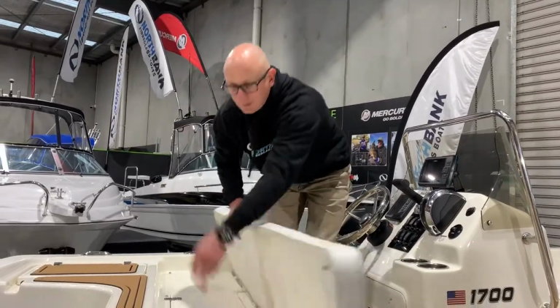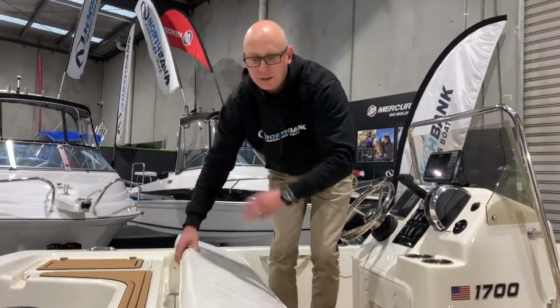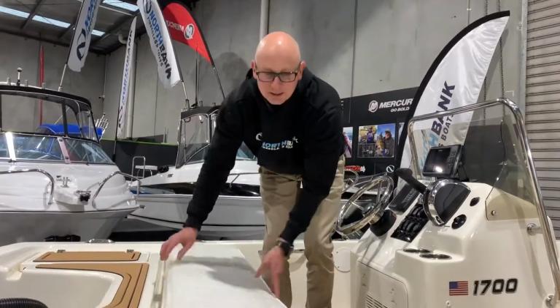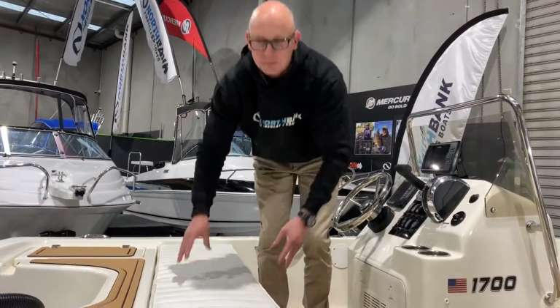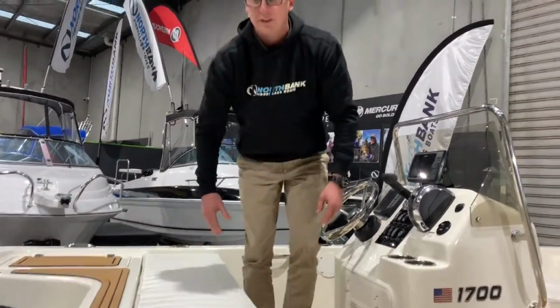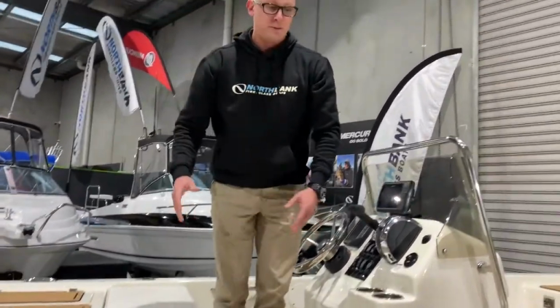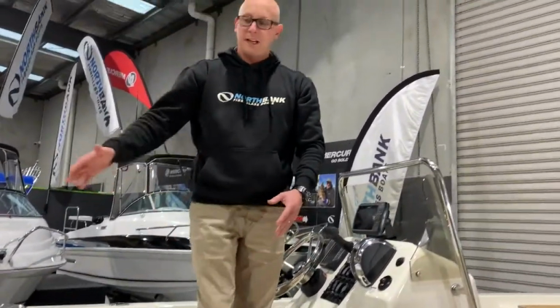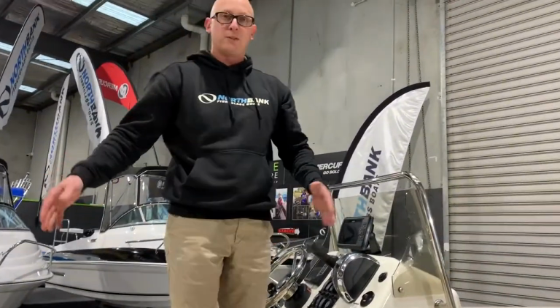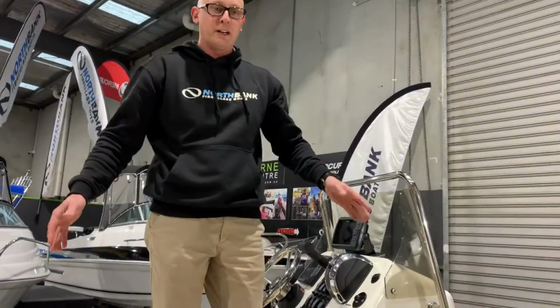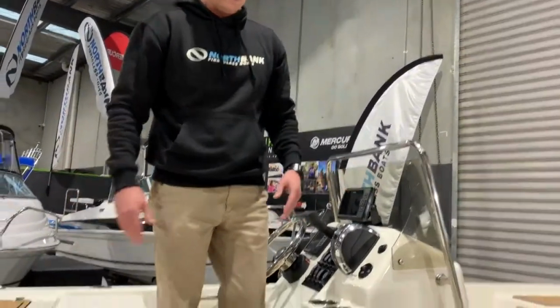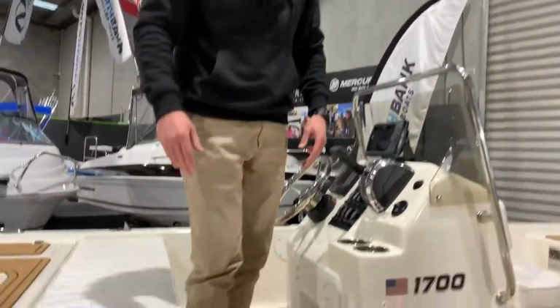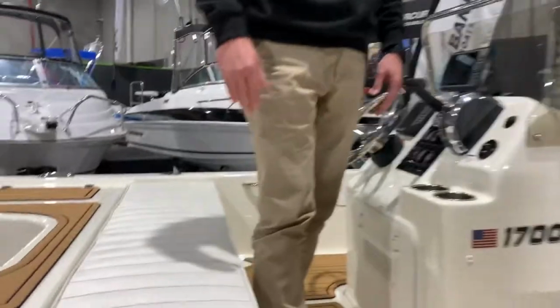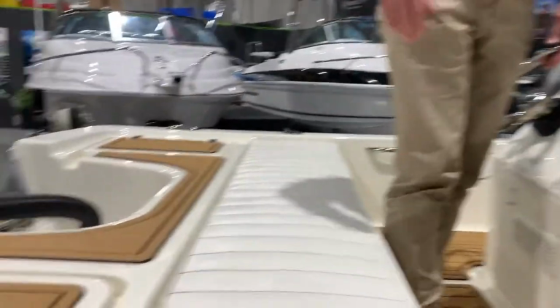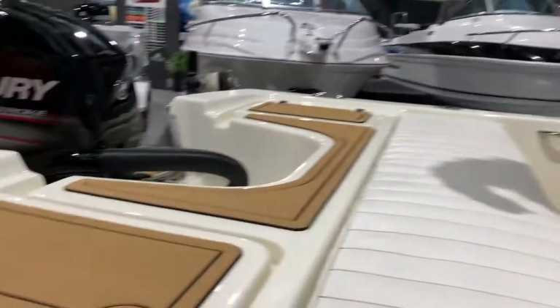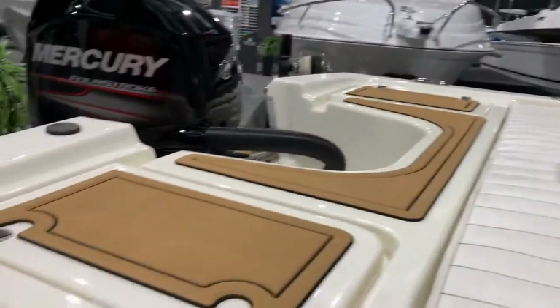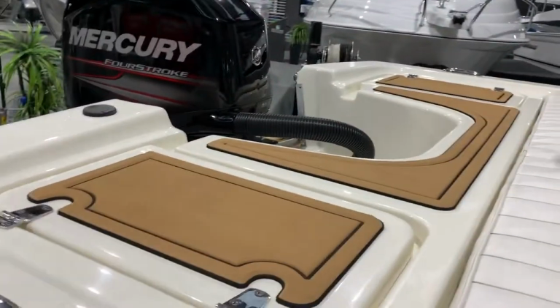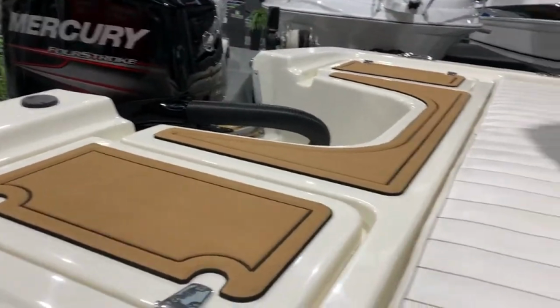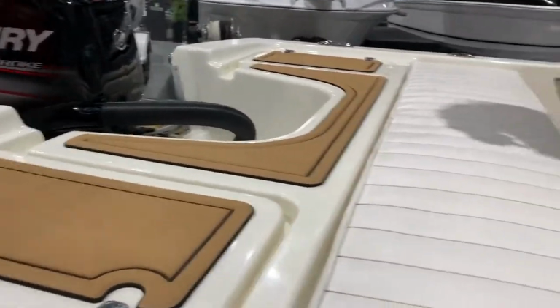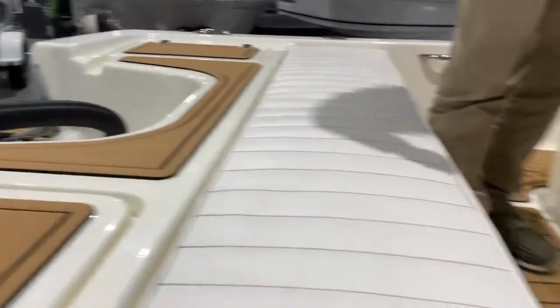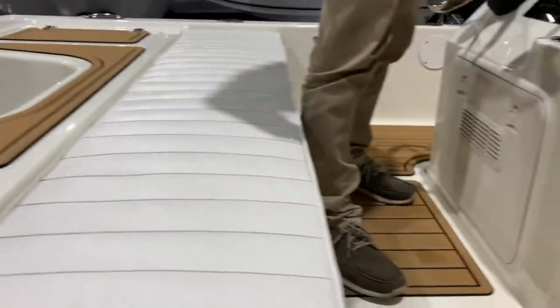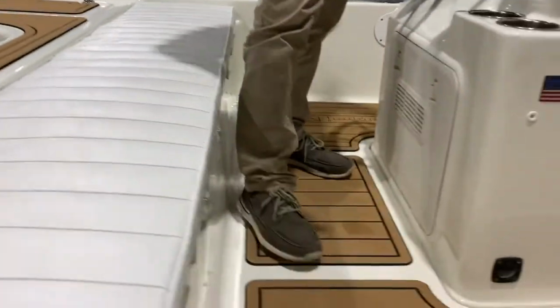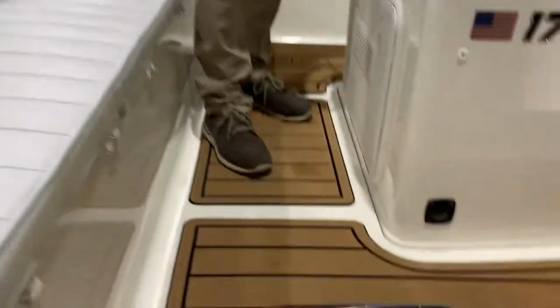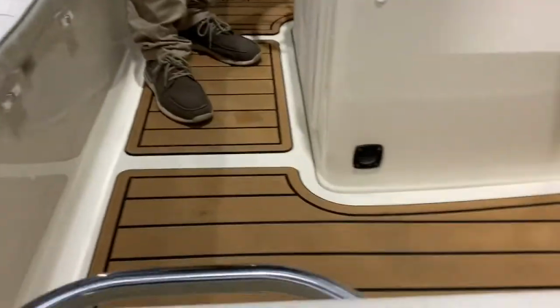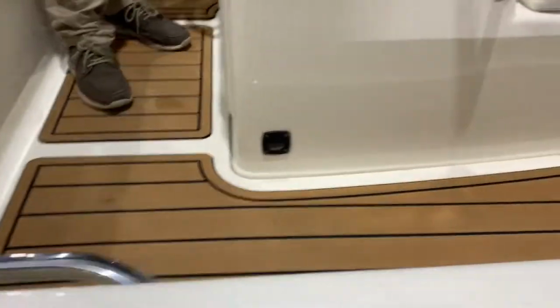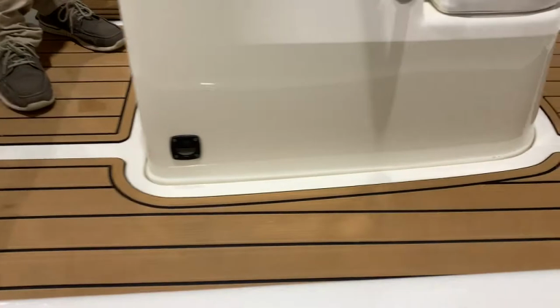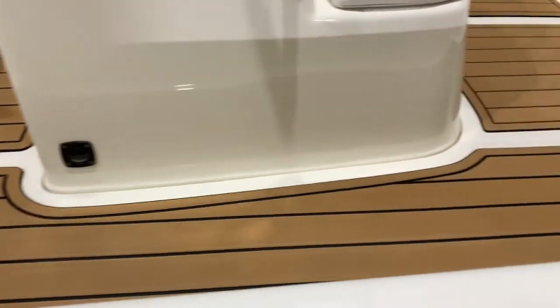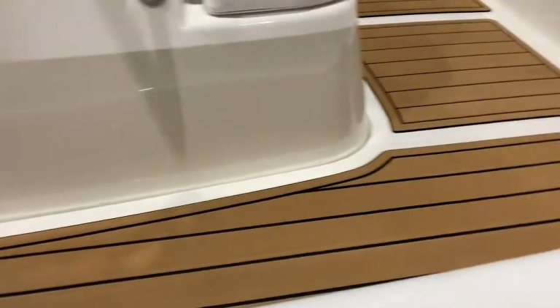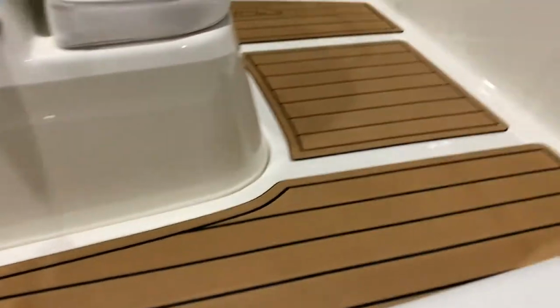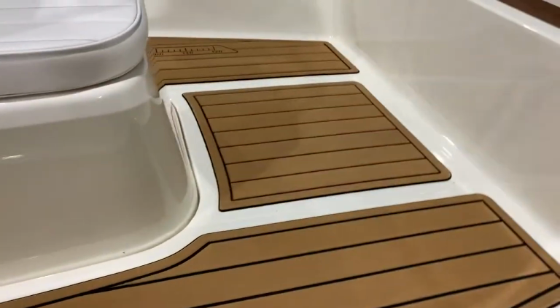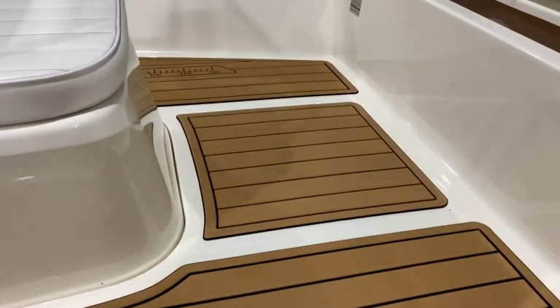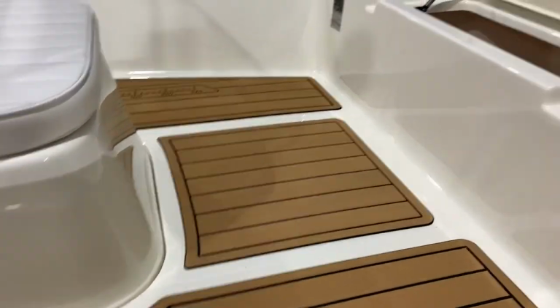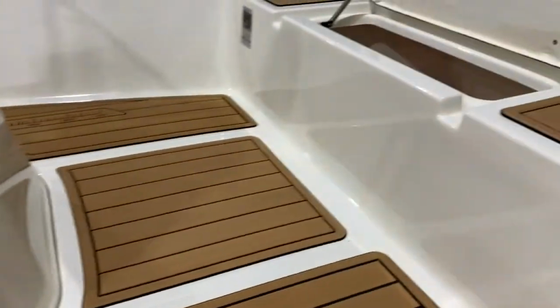This one has been fitted with the deck armour flooring, so it's nice and soft on your feet. Easy to clean, and it provides that huge deck space that we've got in this boat as a completely non-slip surface.